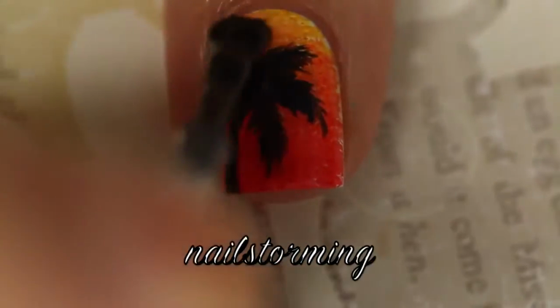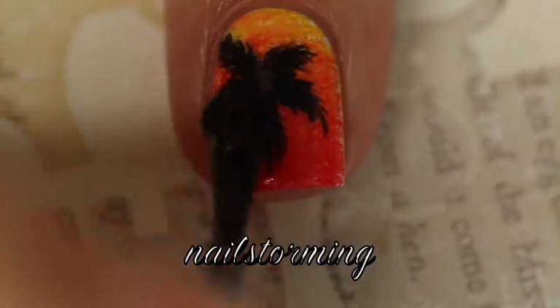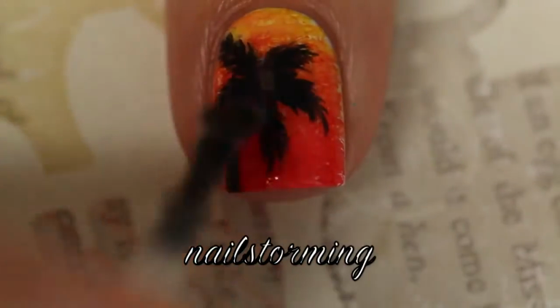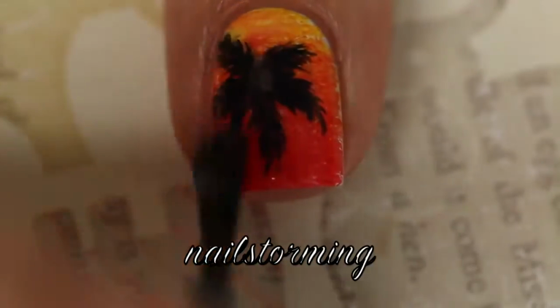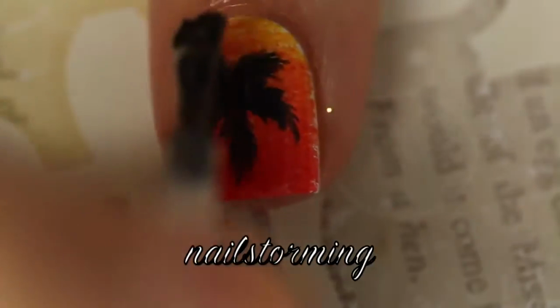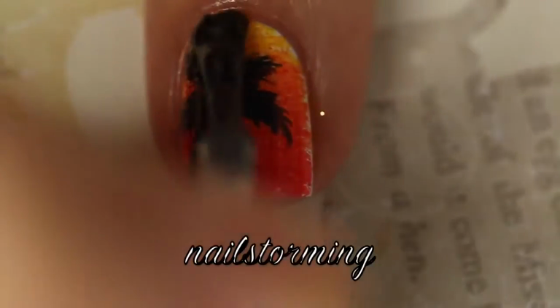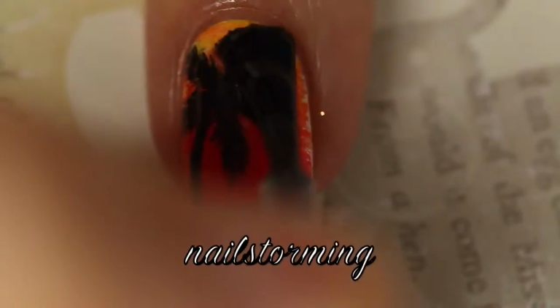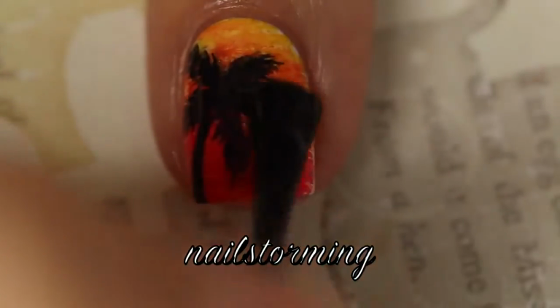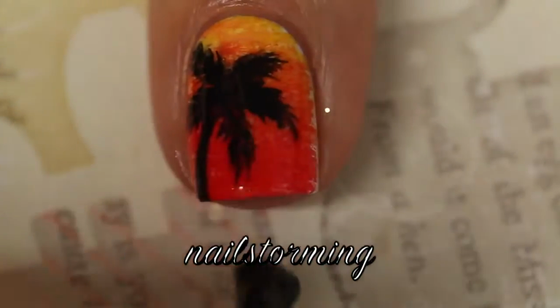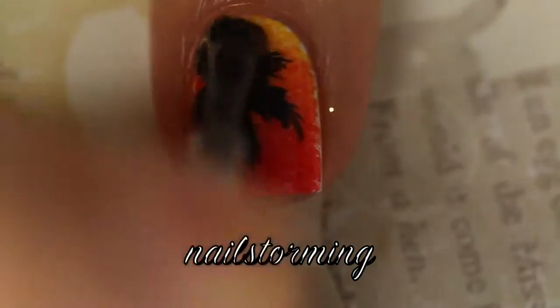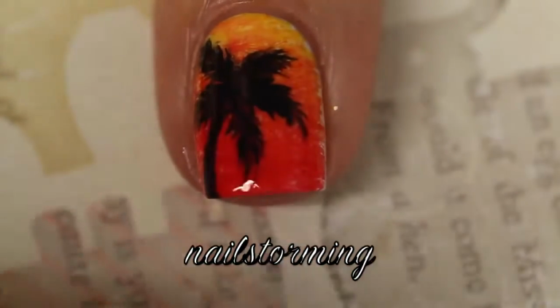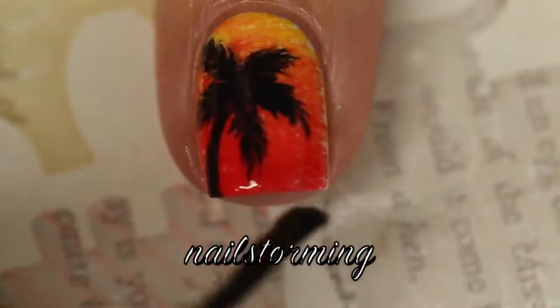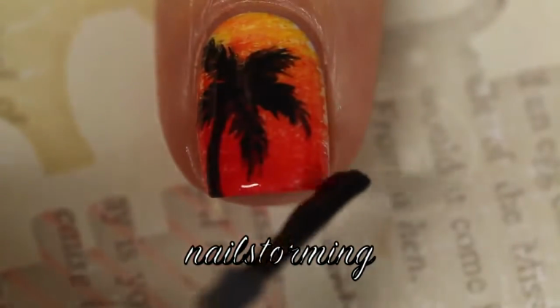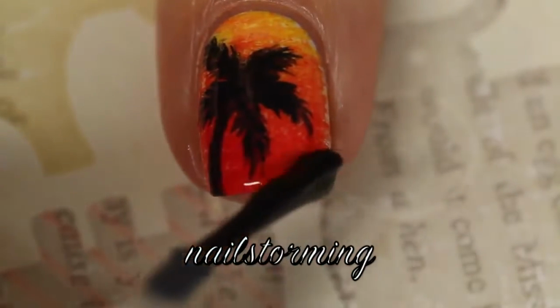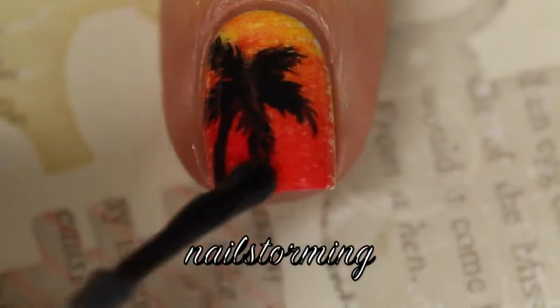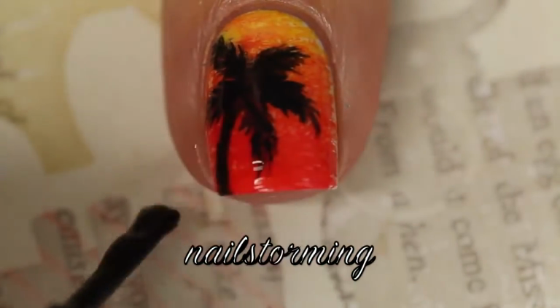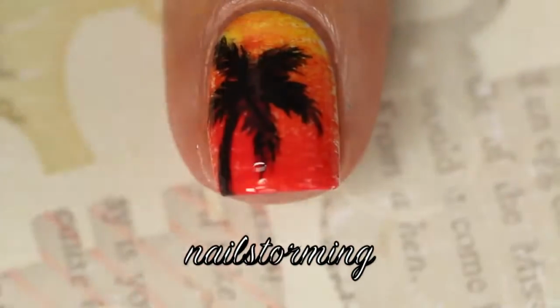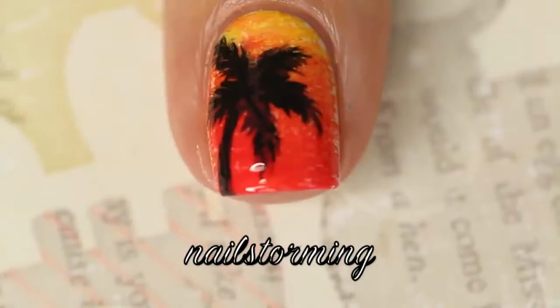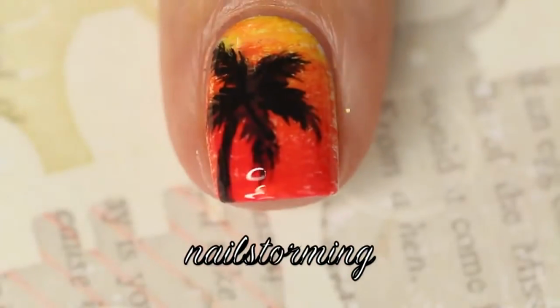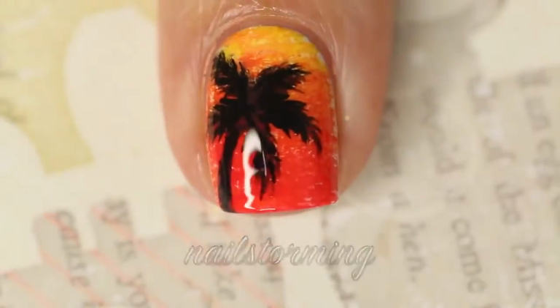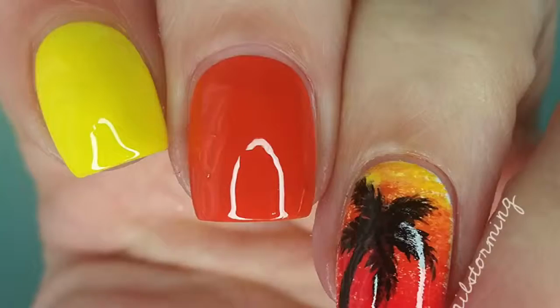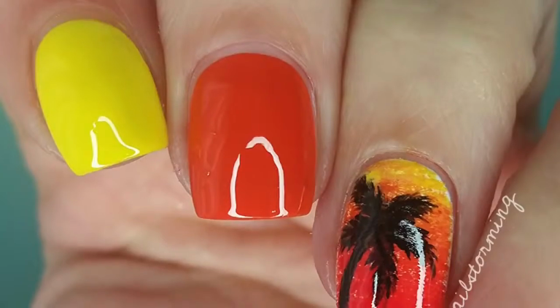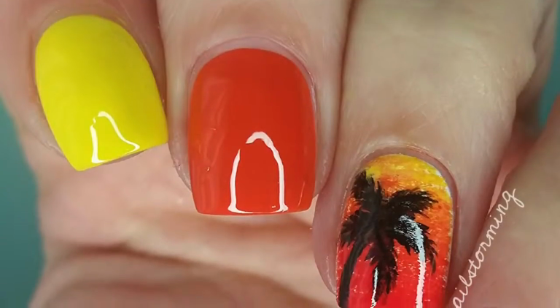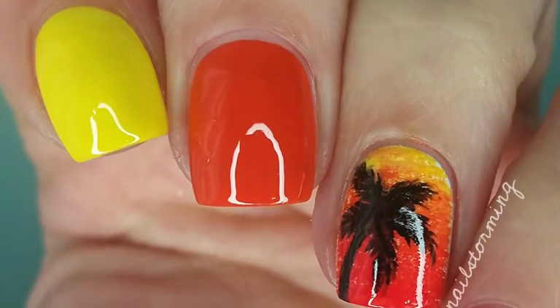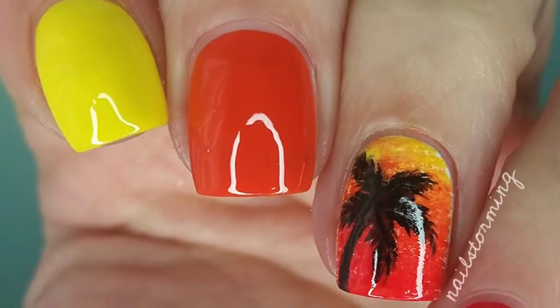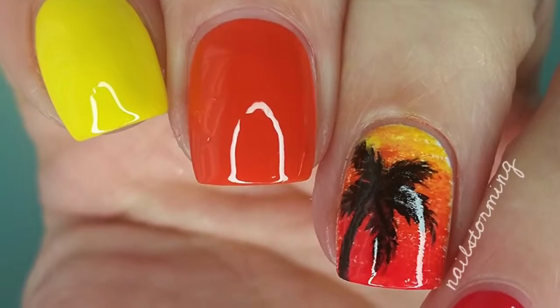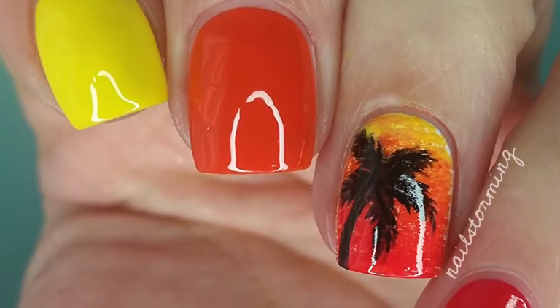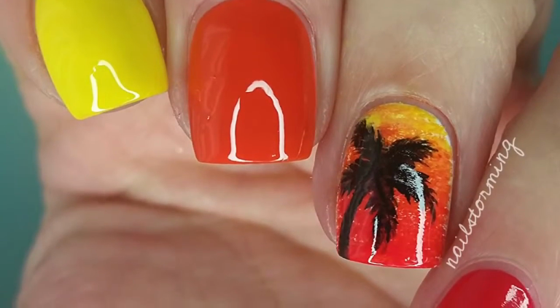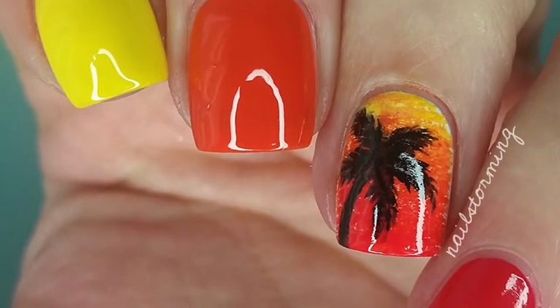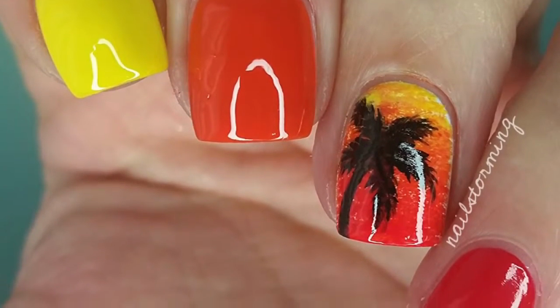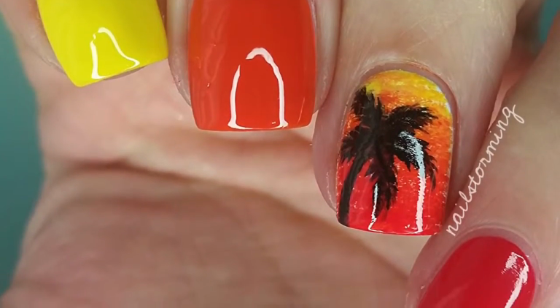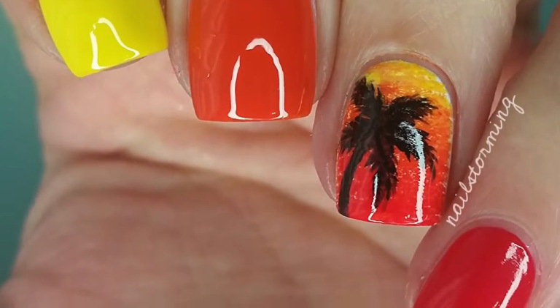Wait a few minutes for everything to dry and then add top coat. I'm using HK Girl by Glisten and Glow. If you recreate this look, please tag nowstorminginspired on Instagram so I can see.